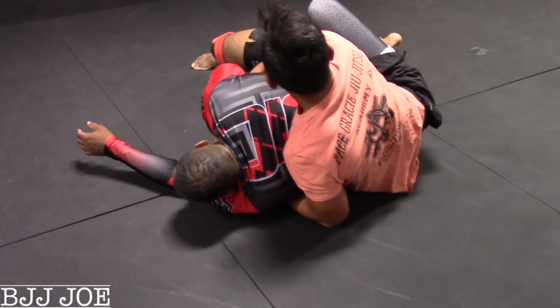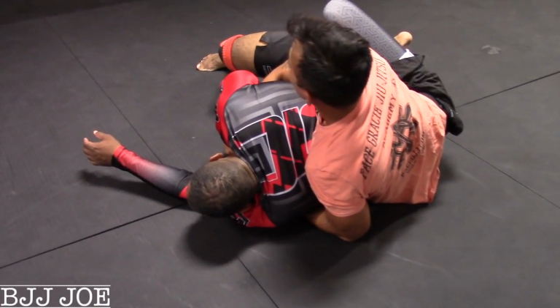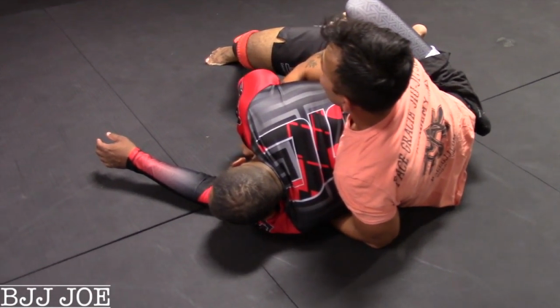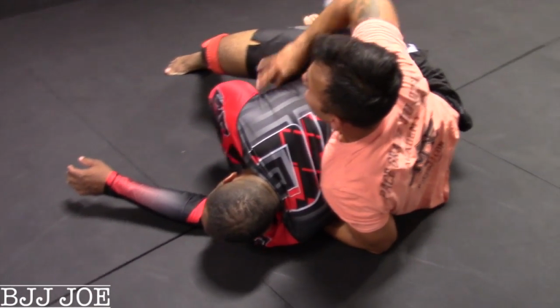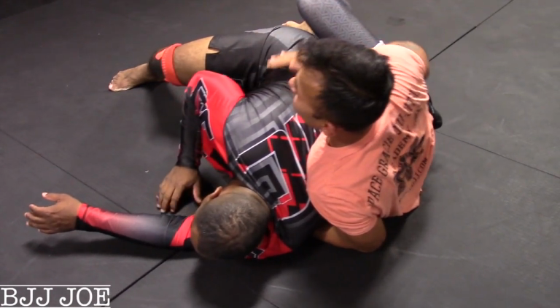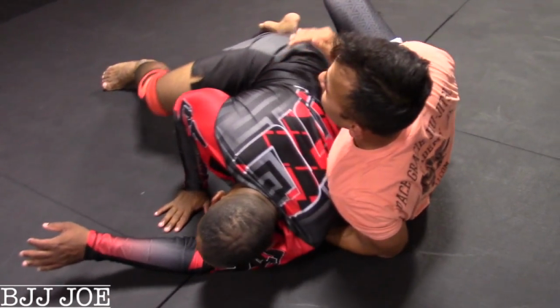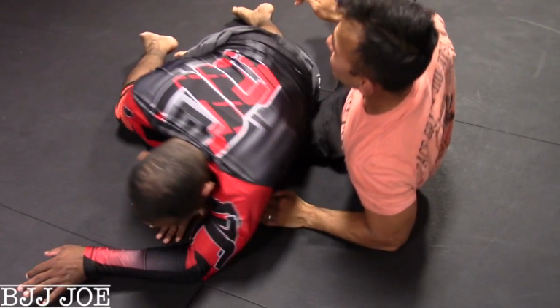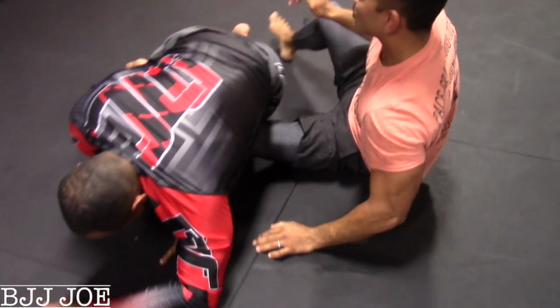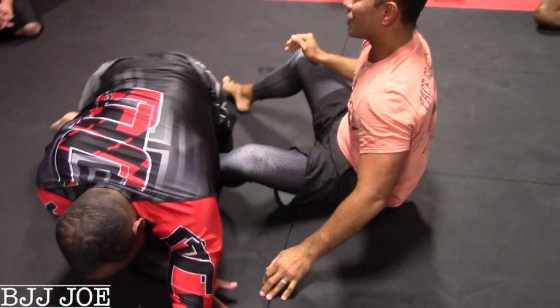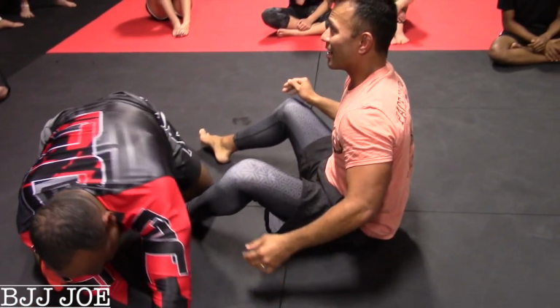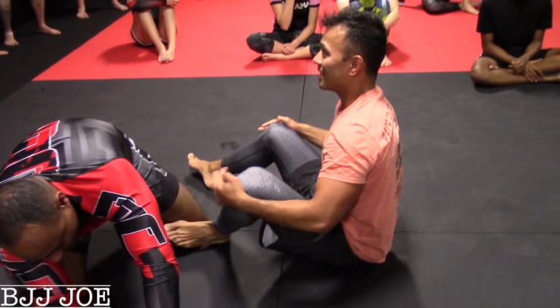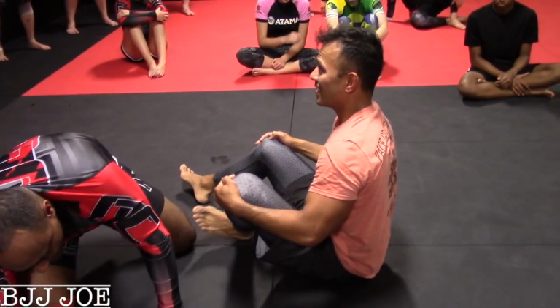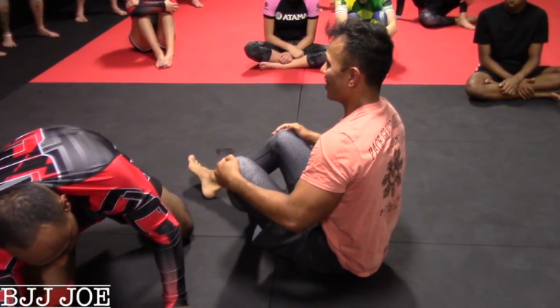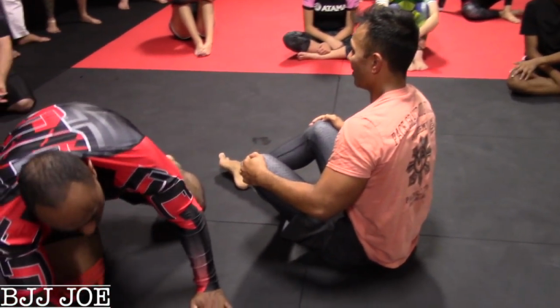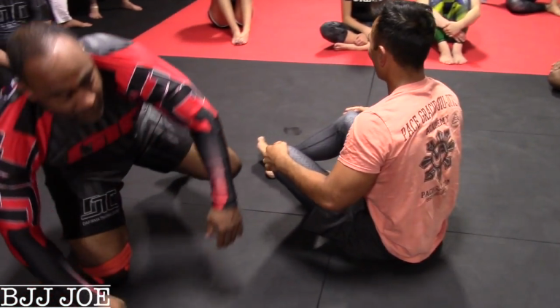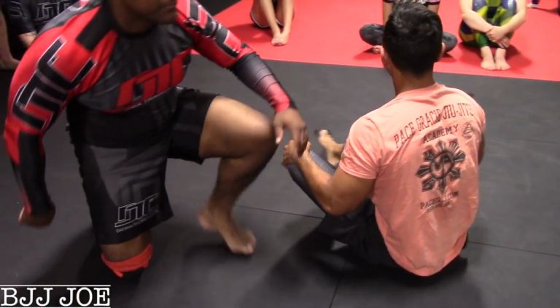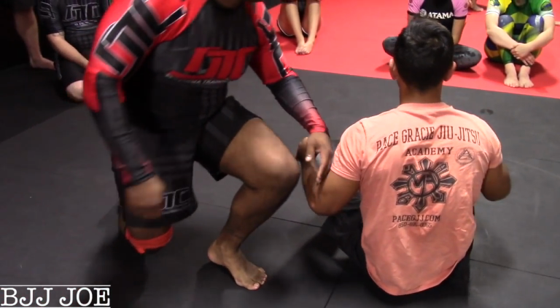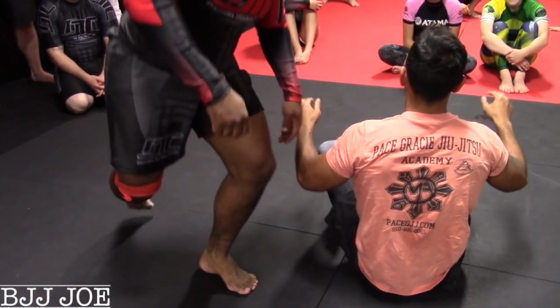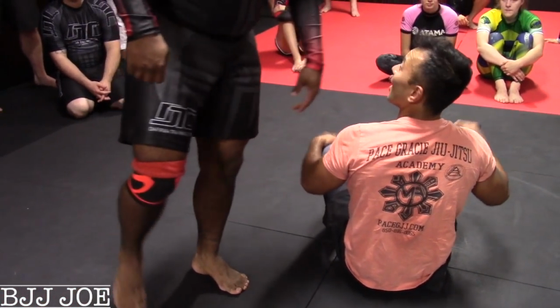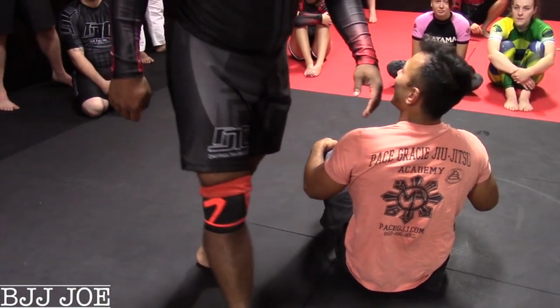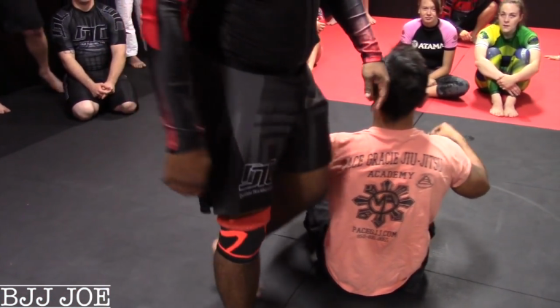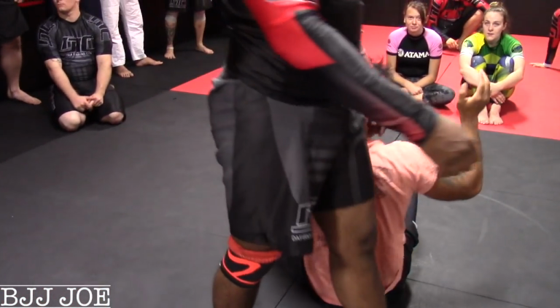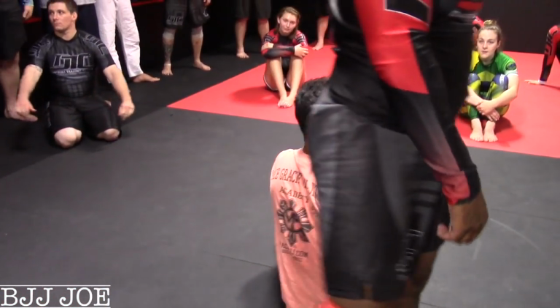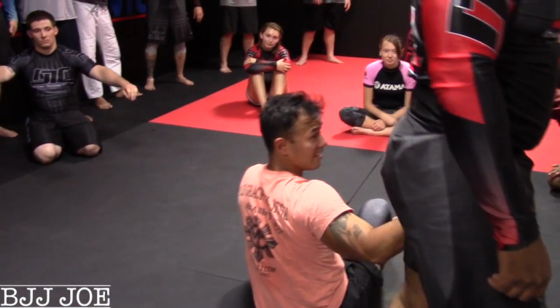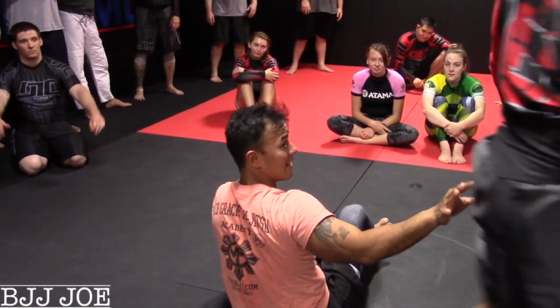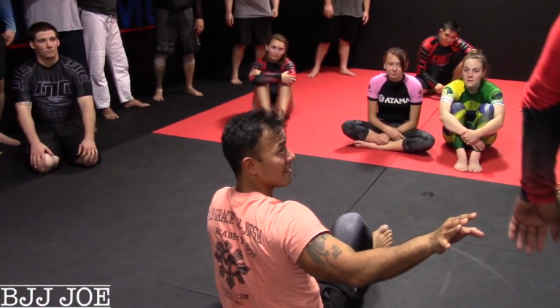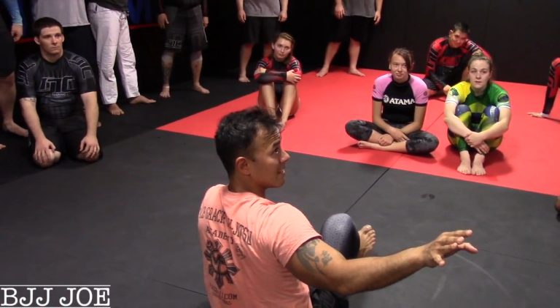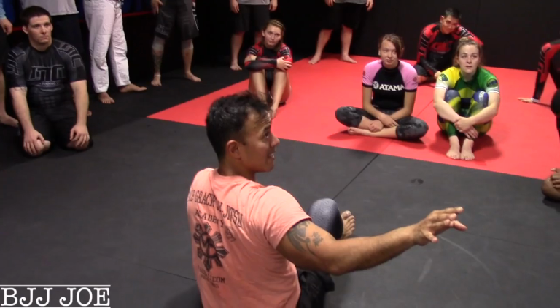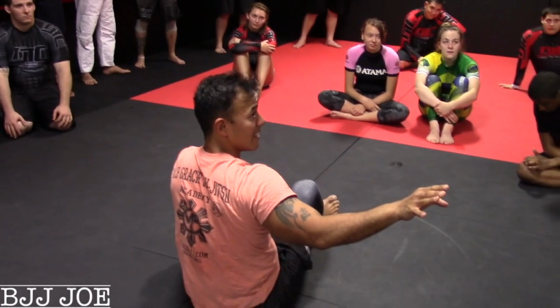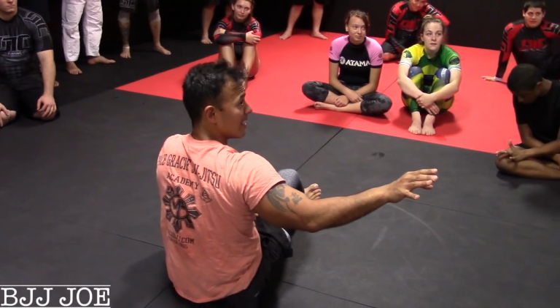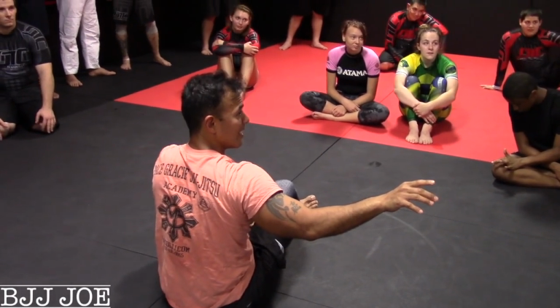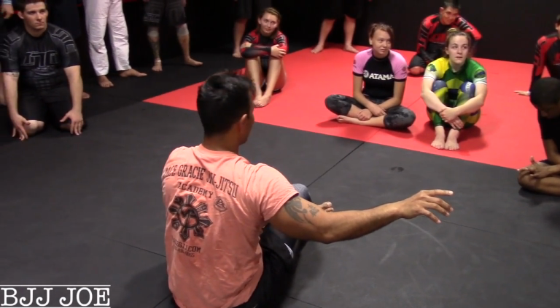Understand? Any questions? You want to give it a shot? Okay, very good. Professor, anything to add? No. Okay.